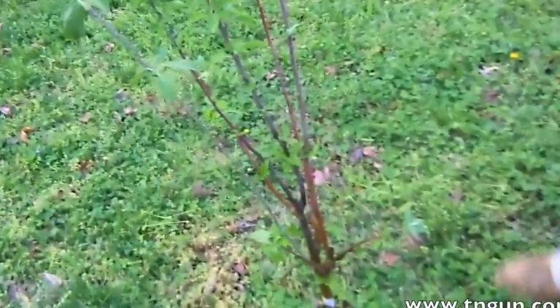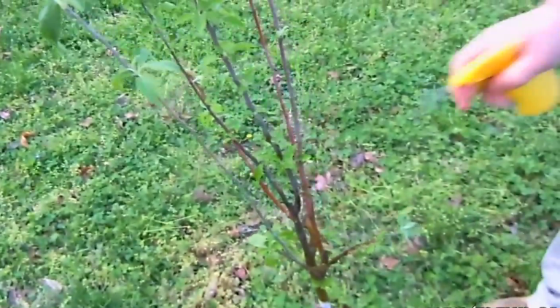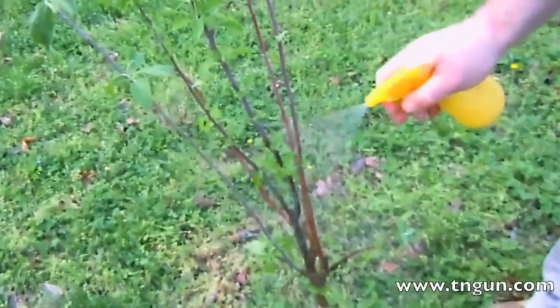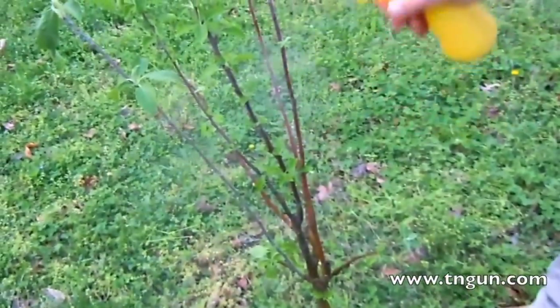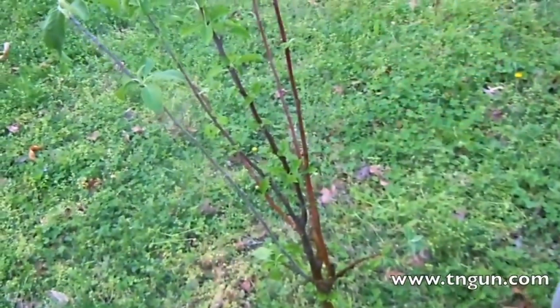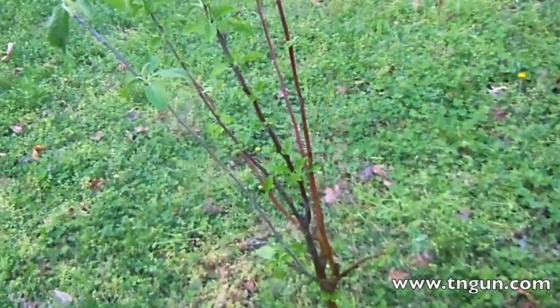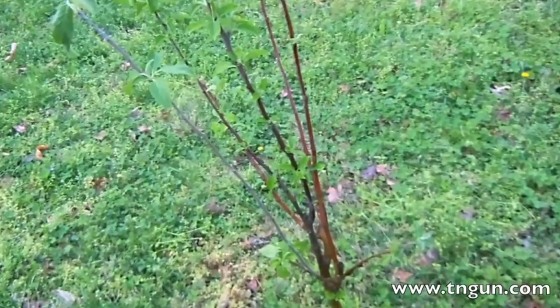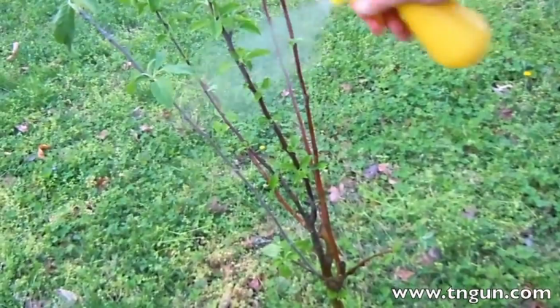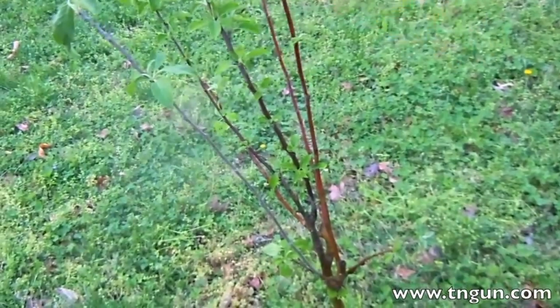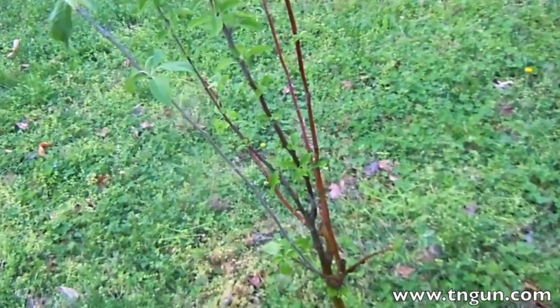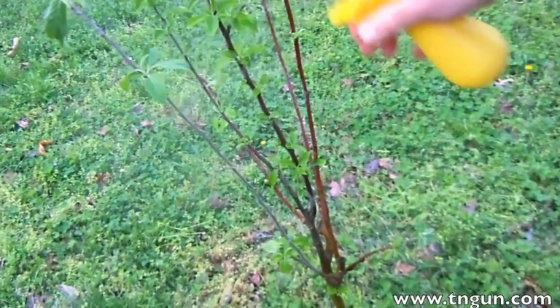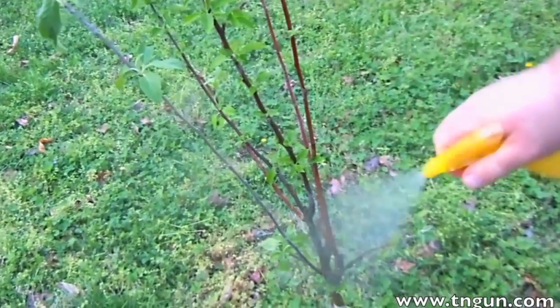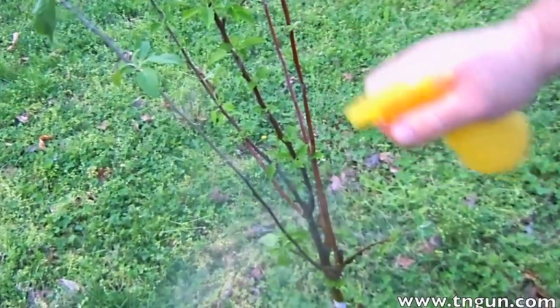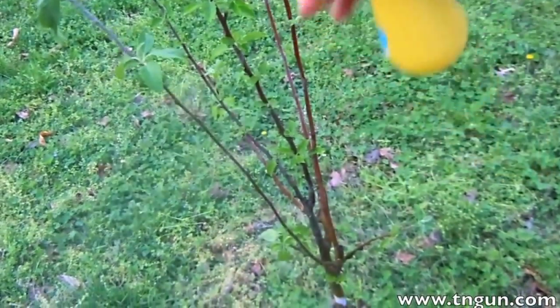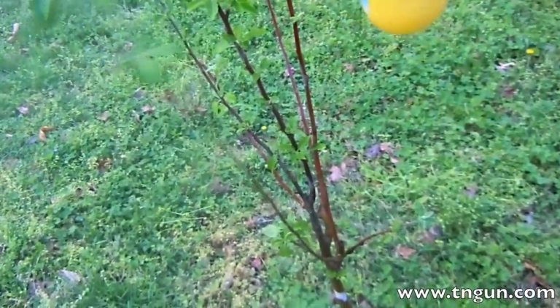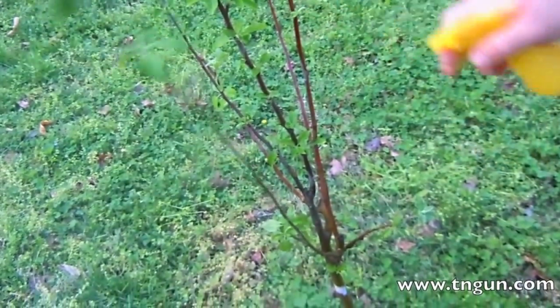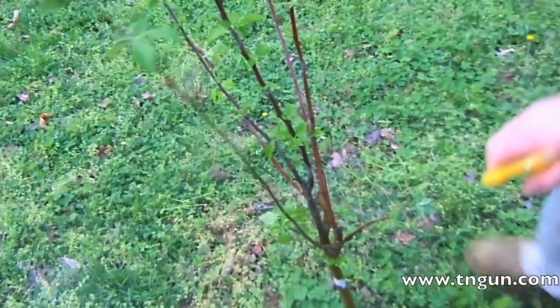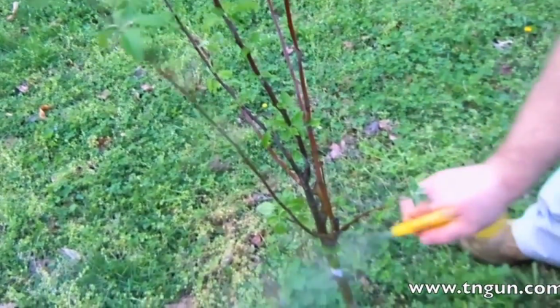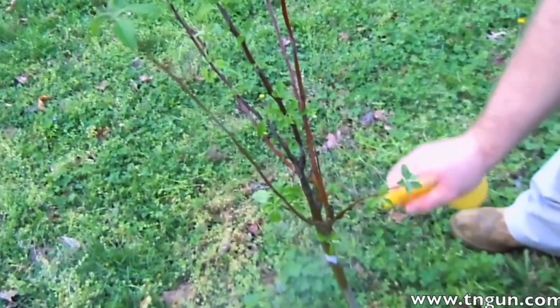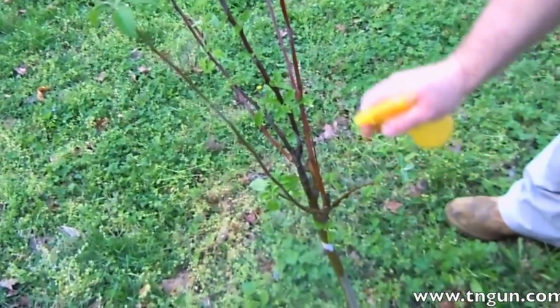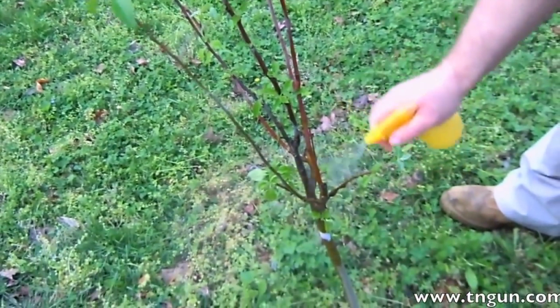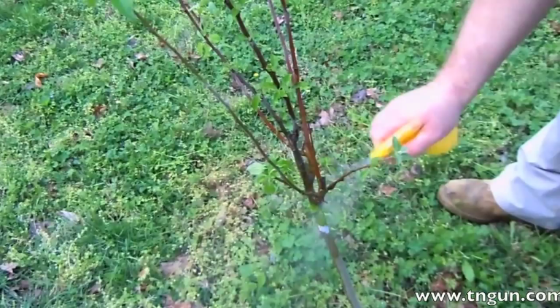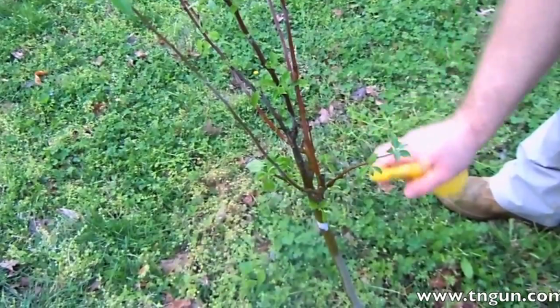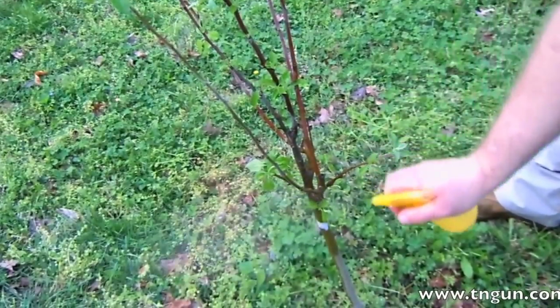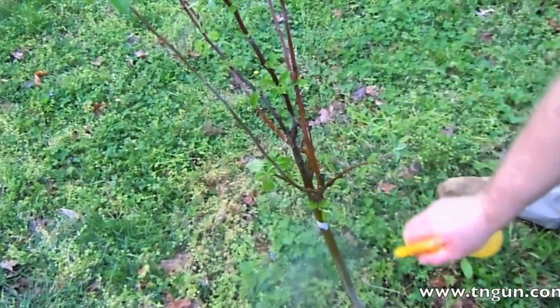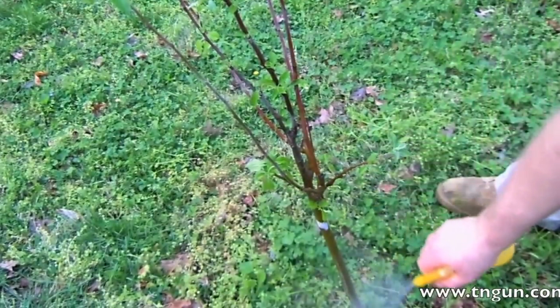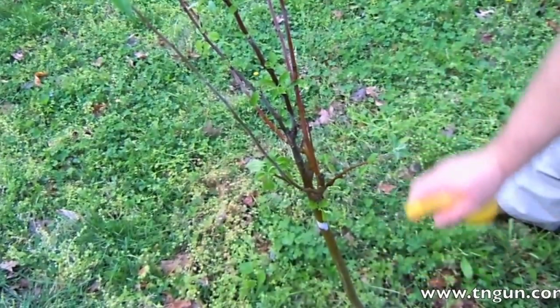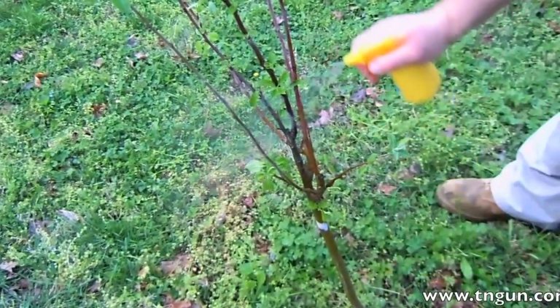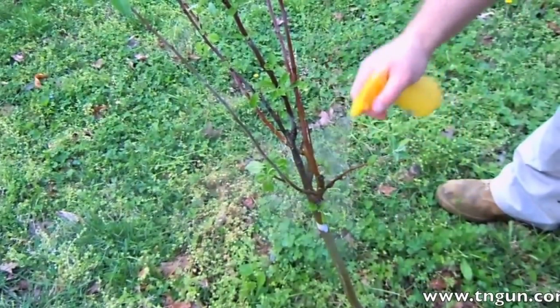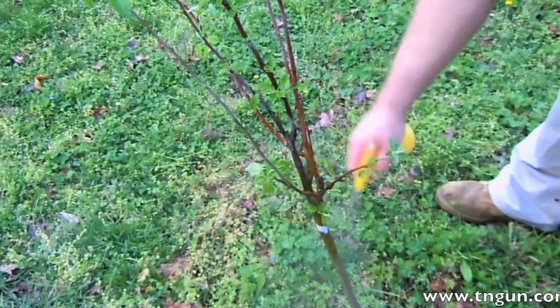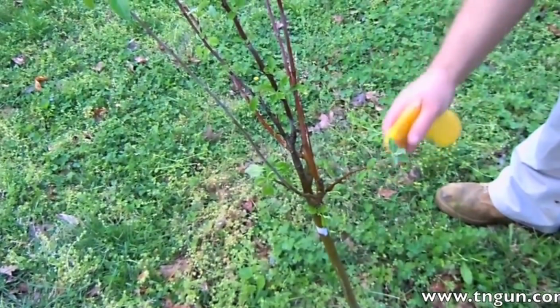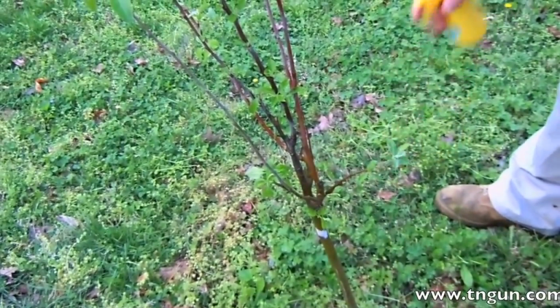Everything but that one little spot and it's all gone. And I'm just going to spray the rest of the plant to make sure that it doesn't come back around.